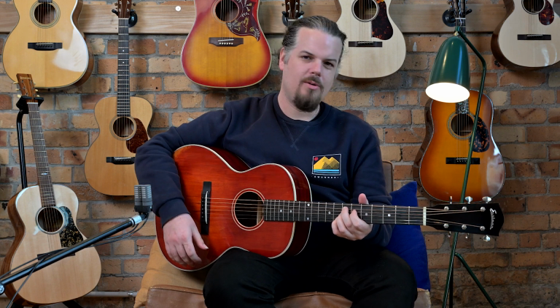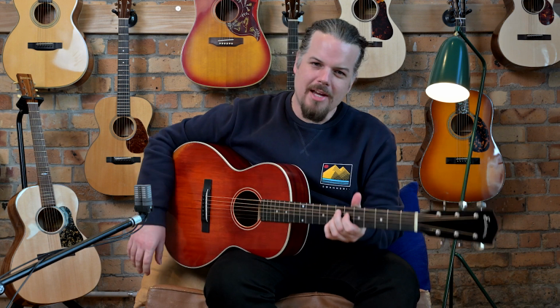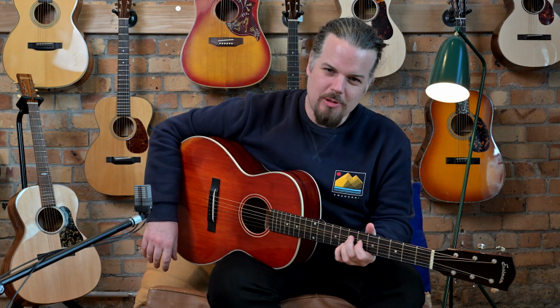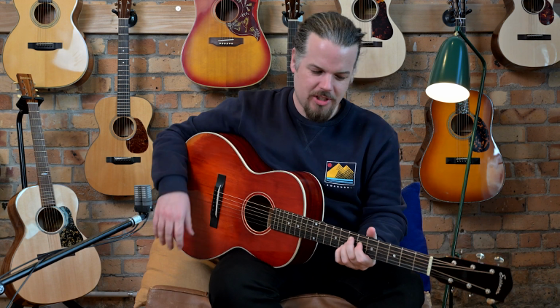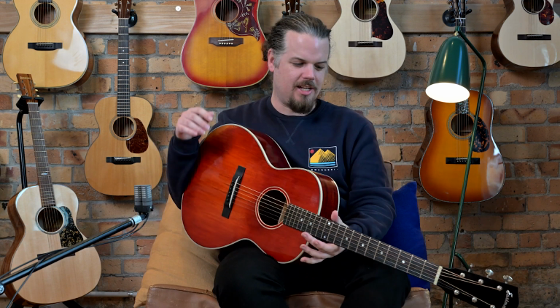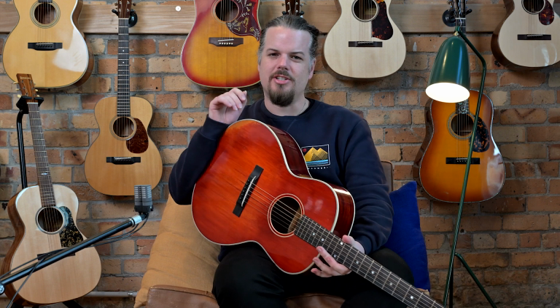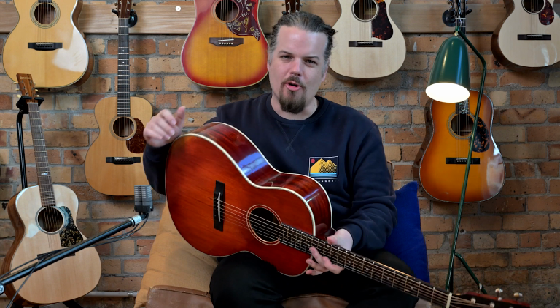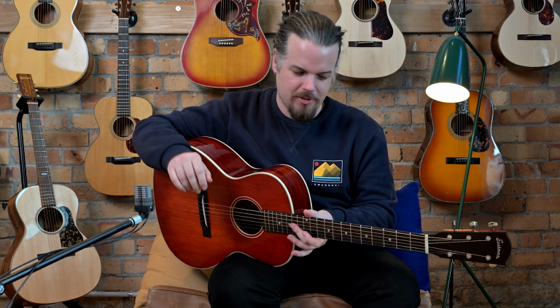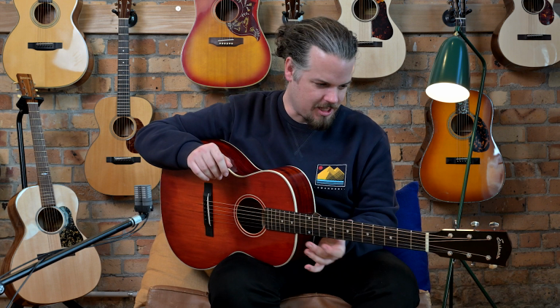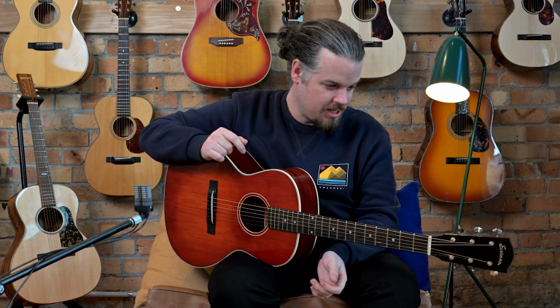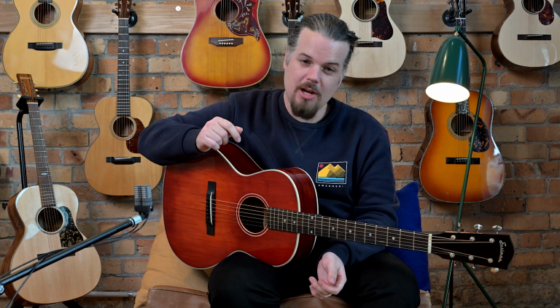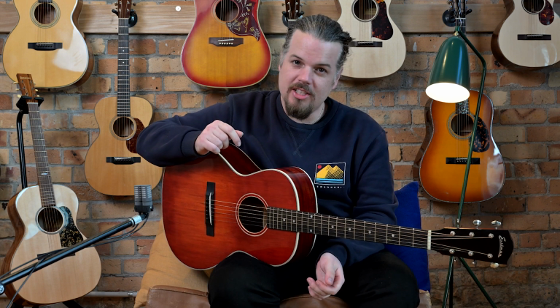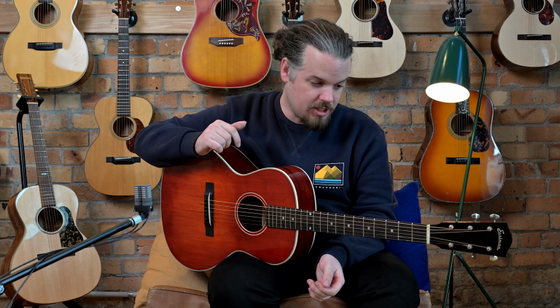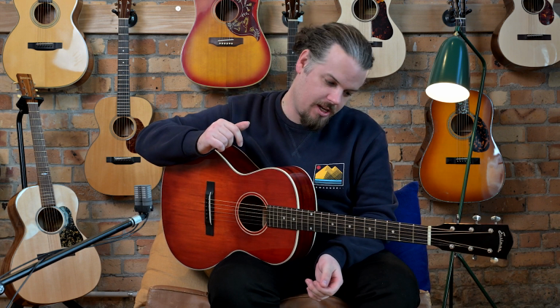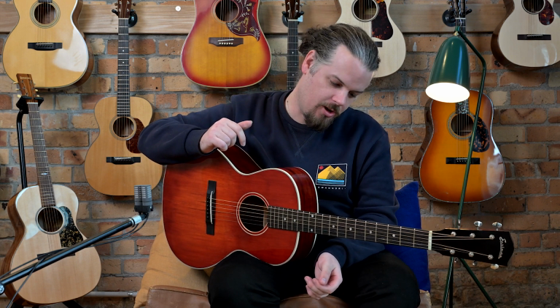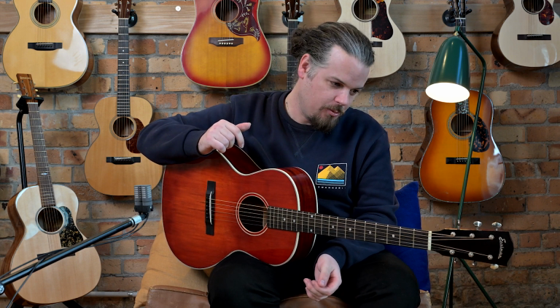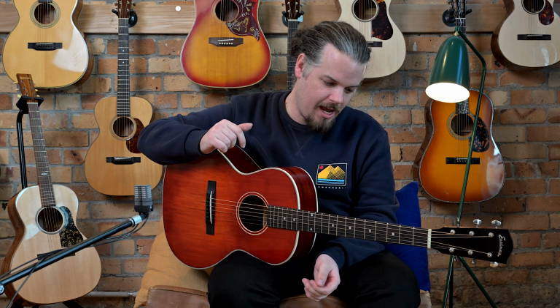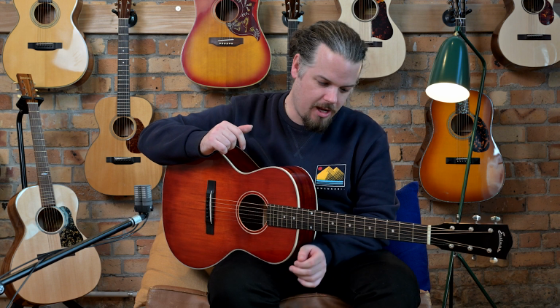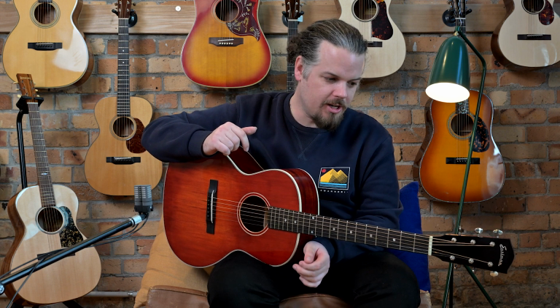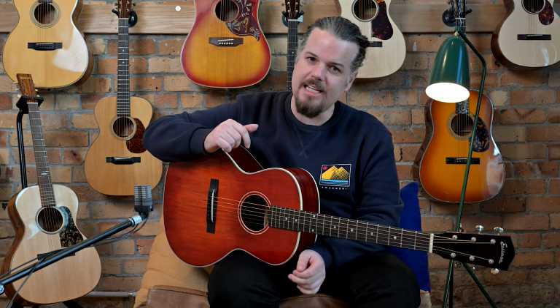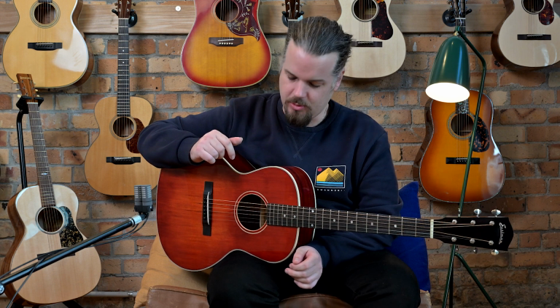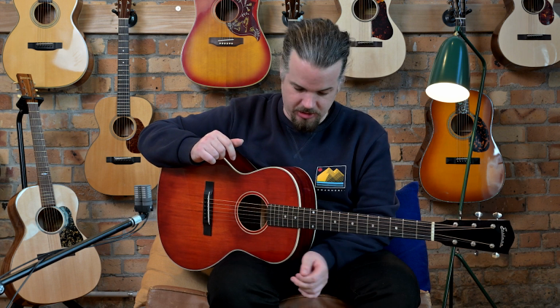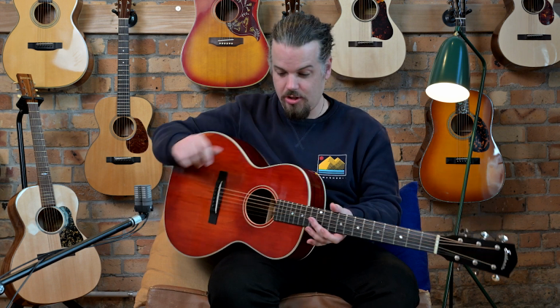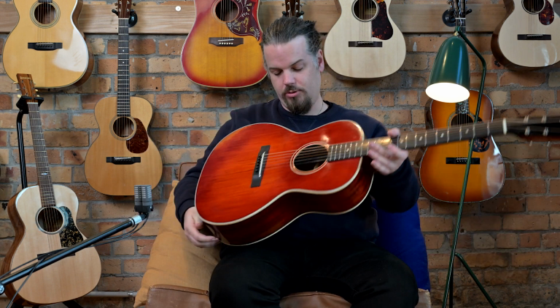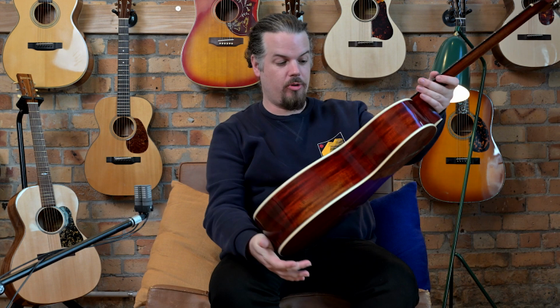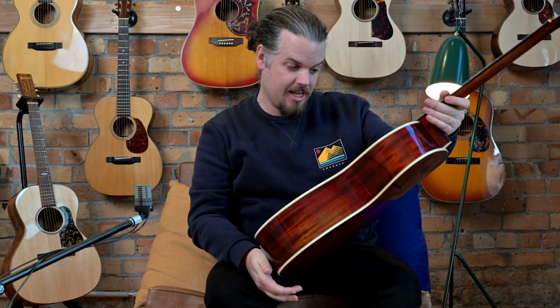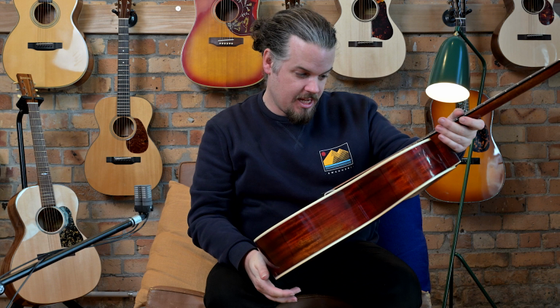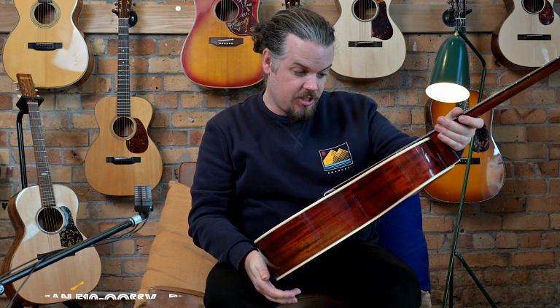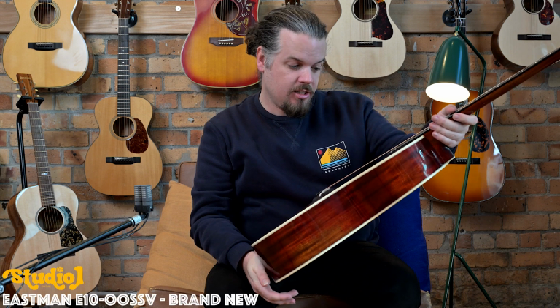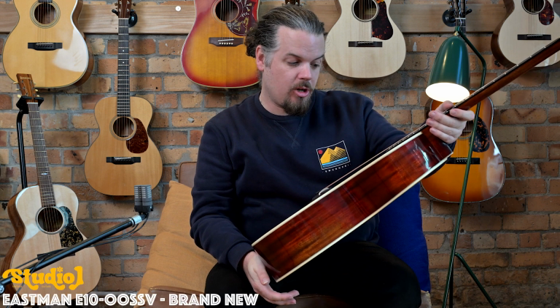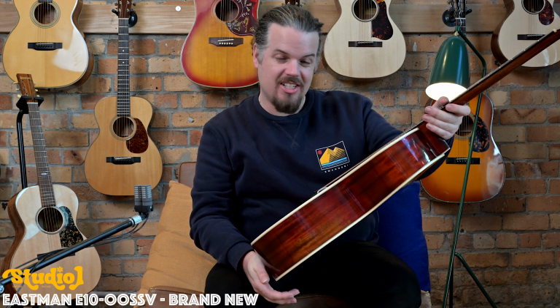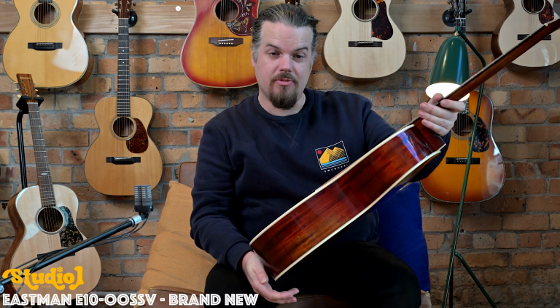Welcome back to Studio One Vintage Guitars, New Zealand's home of vintage guitars. Today we're looking at something very different in our stock. We have a higher-end Eastman with us, so this model is called the E10 Double-O SSV.